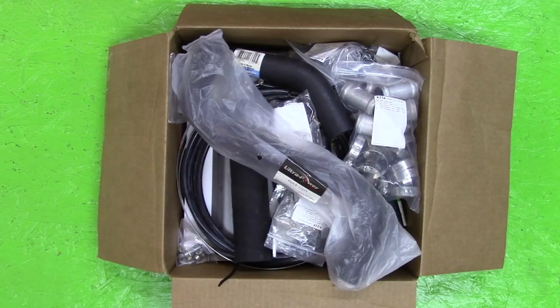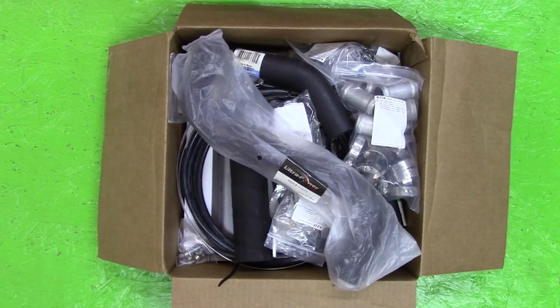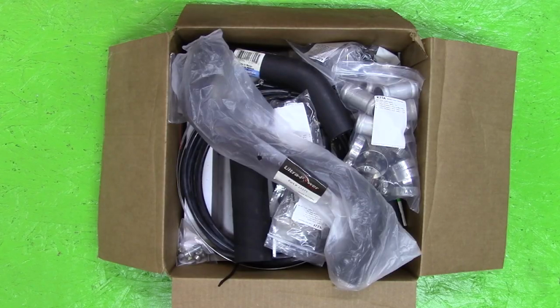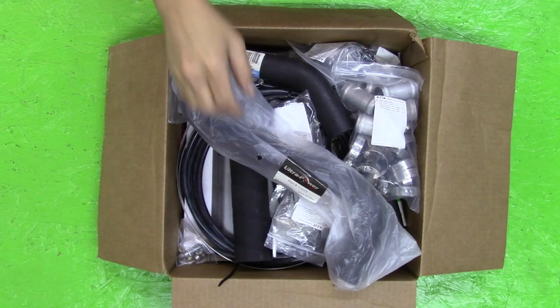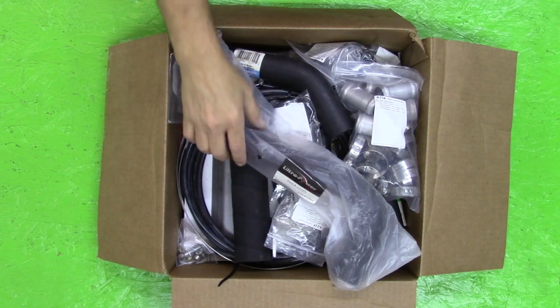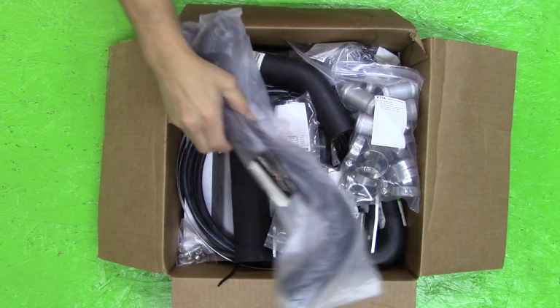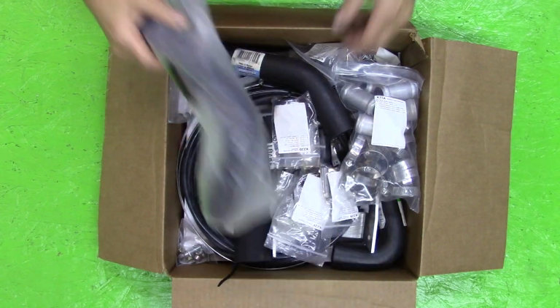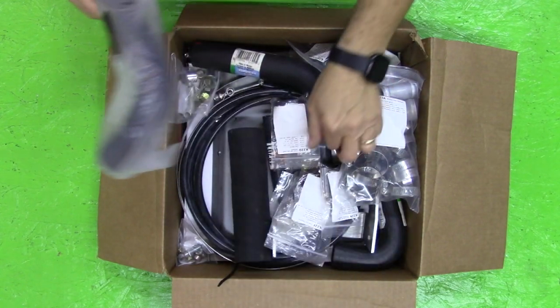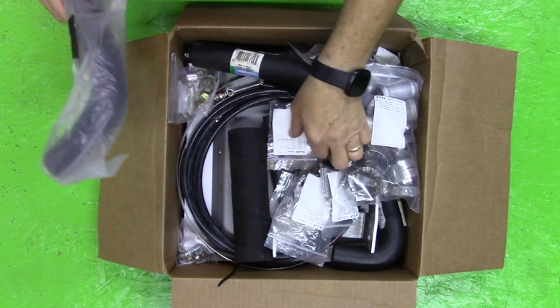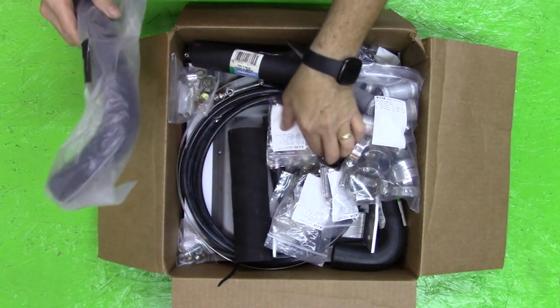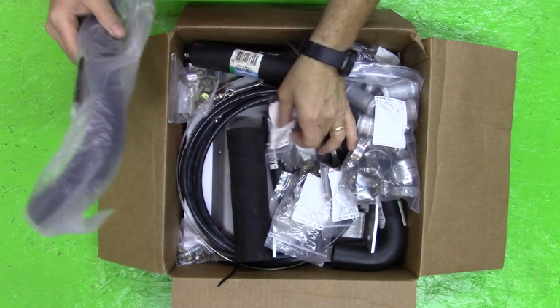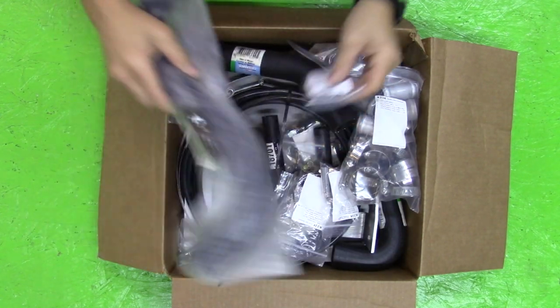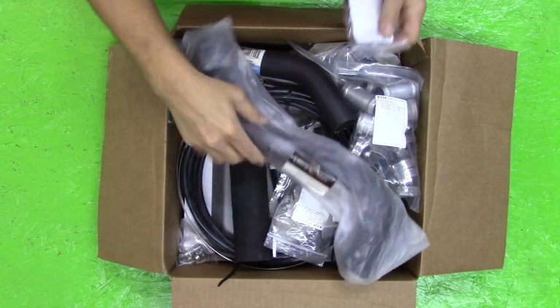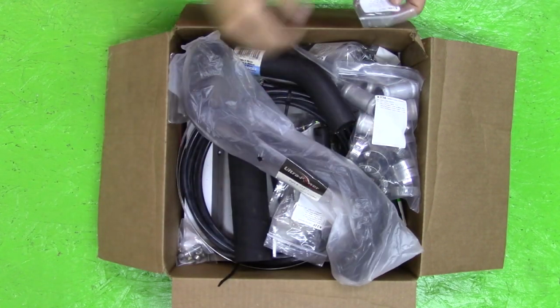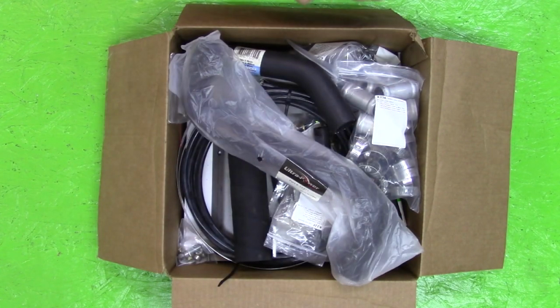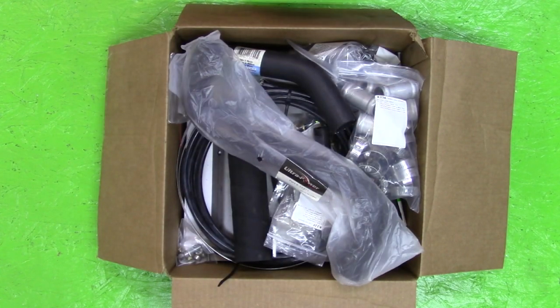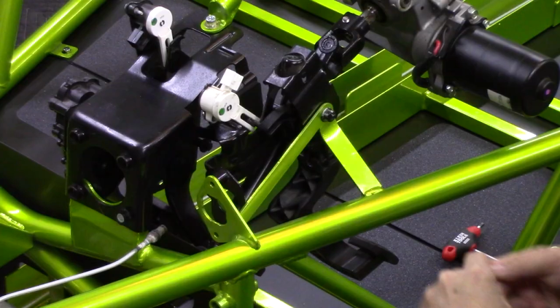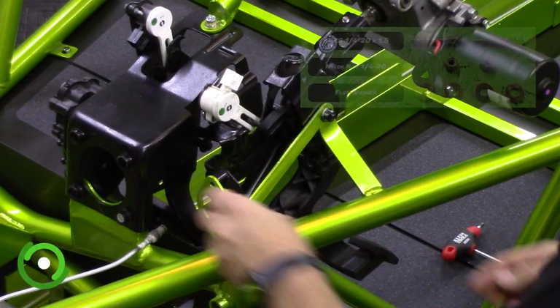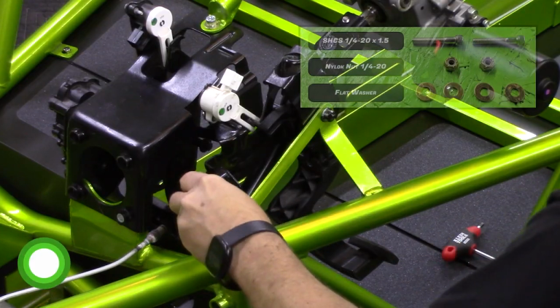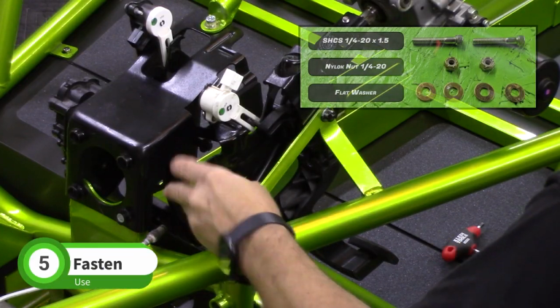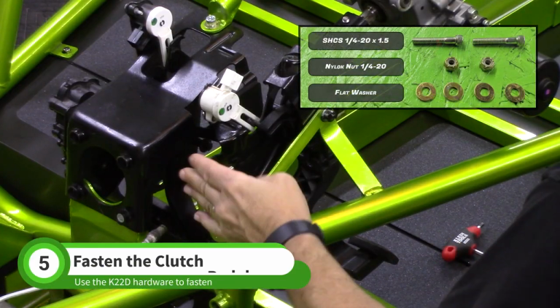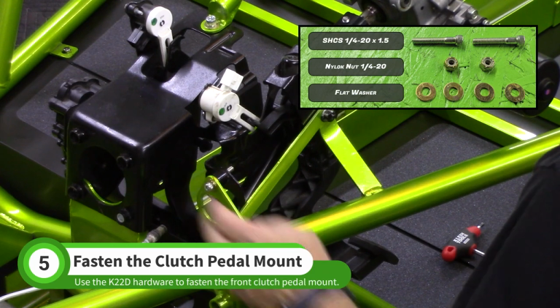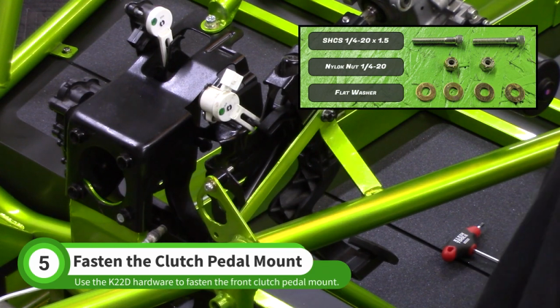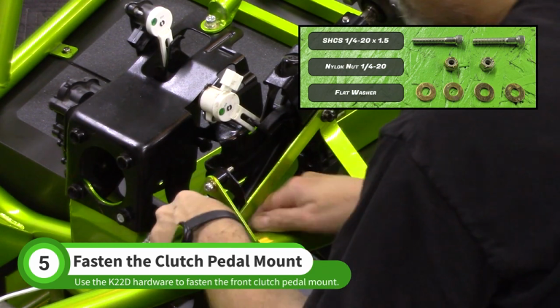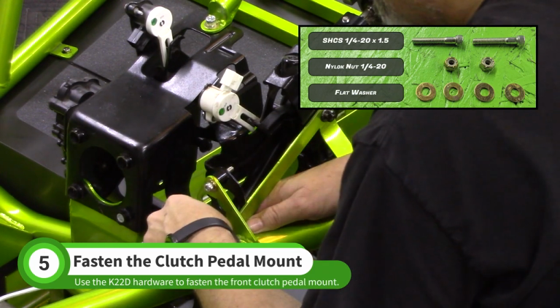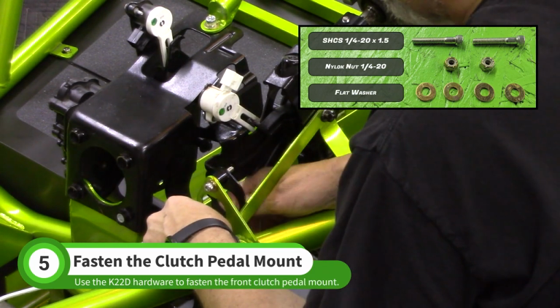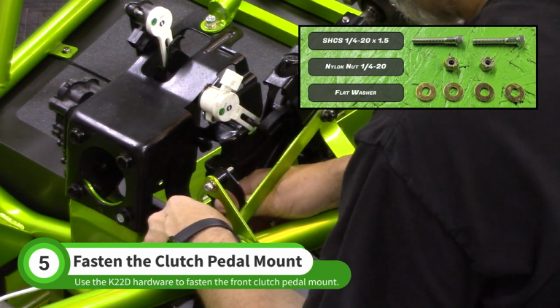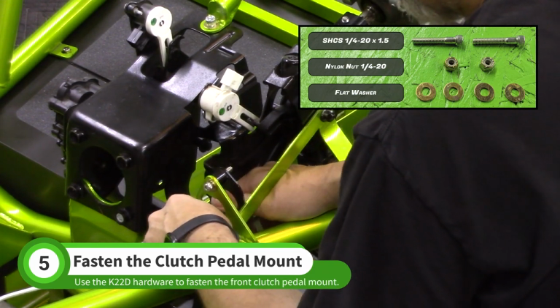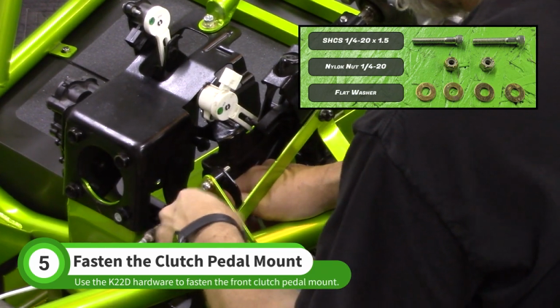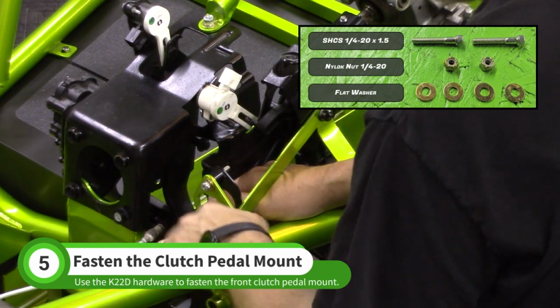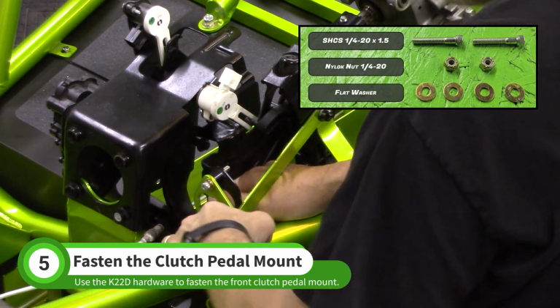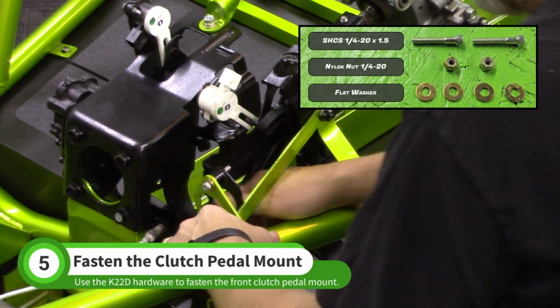Find the K22D clutch line and pedal hardware baggie. Use the socket head cap screws, washers, and nuts to fasten the front of the clutch pedal assembly.